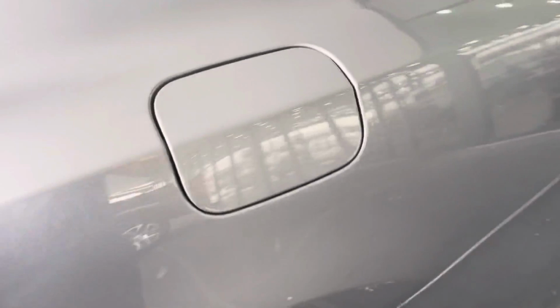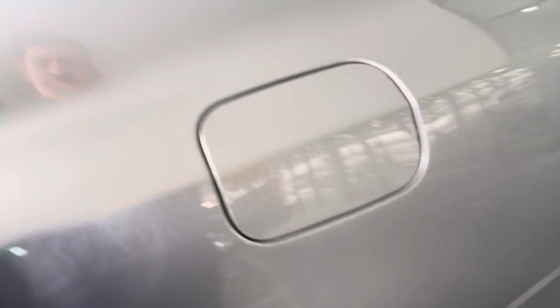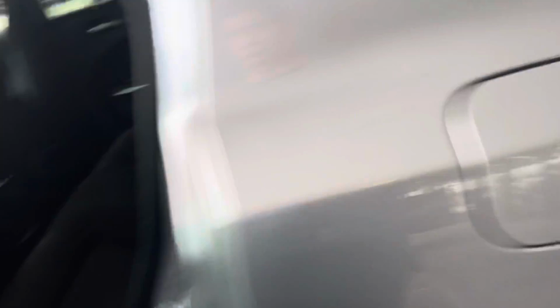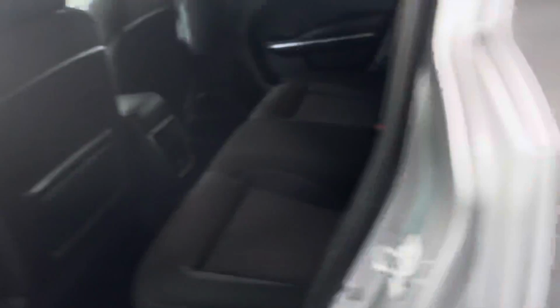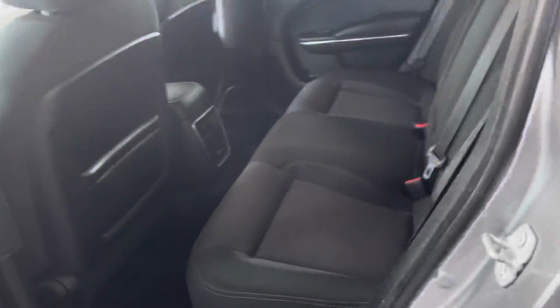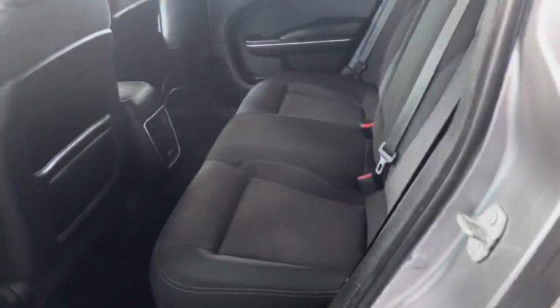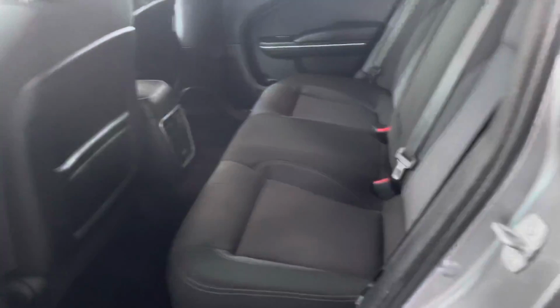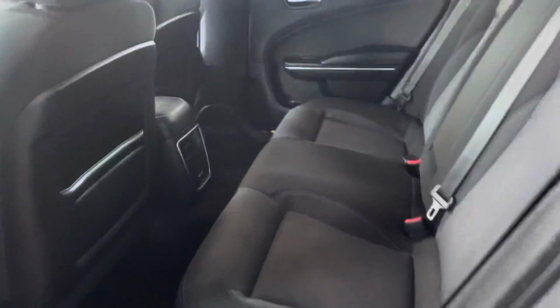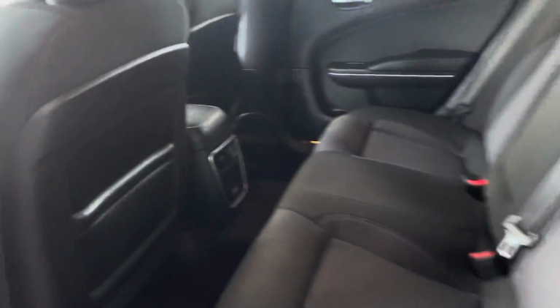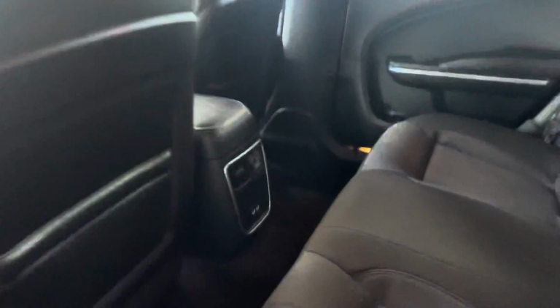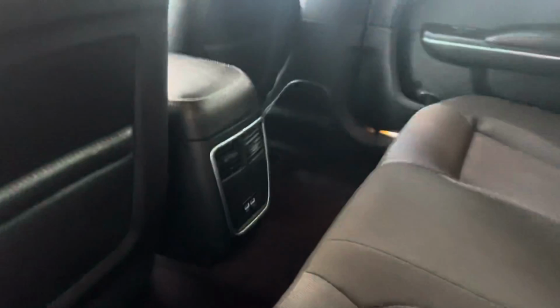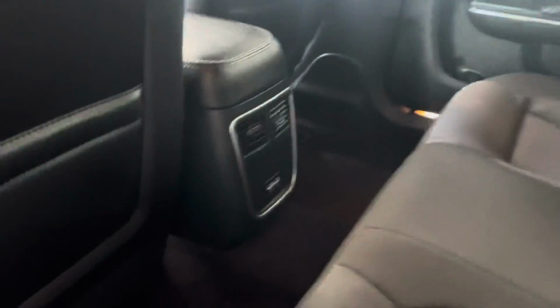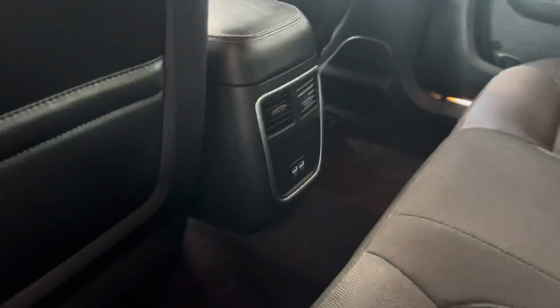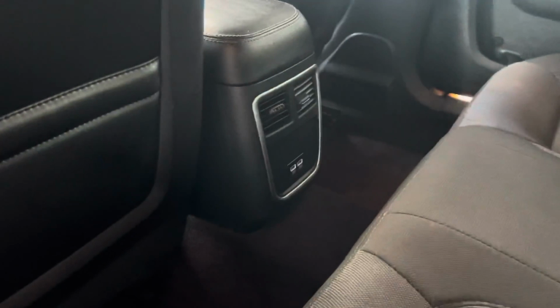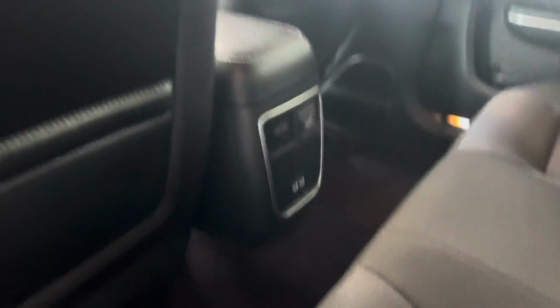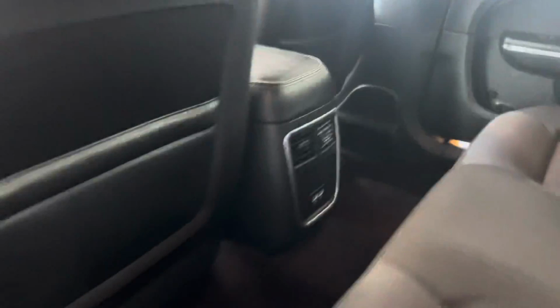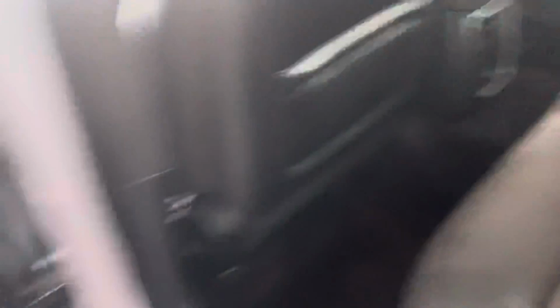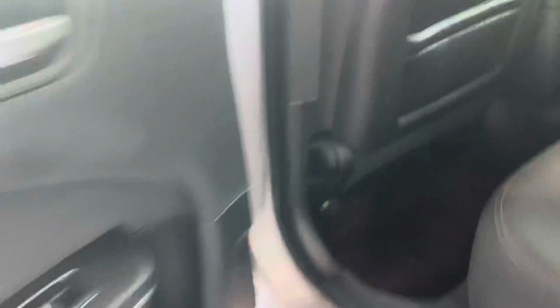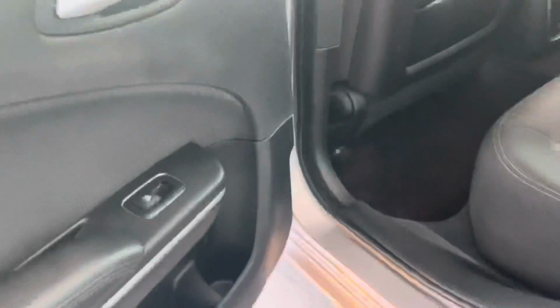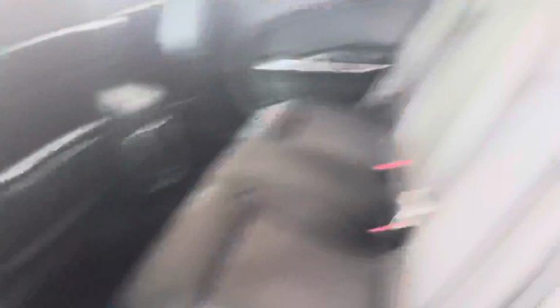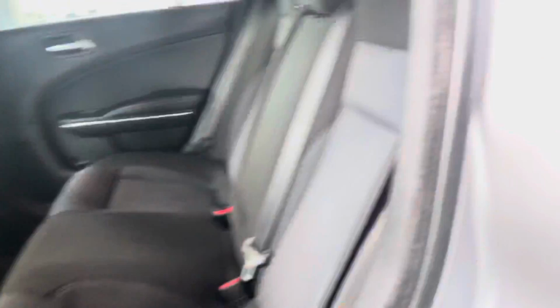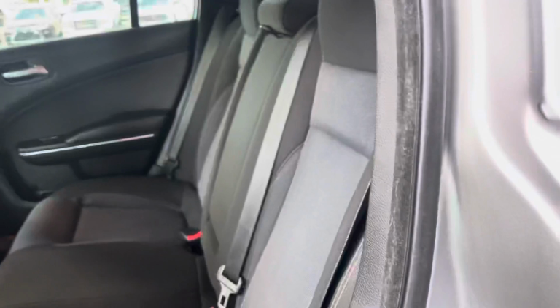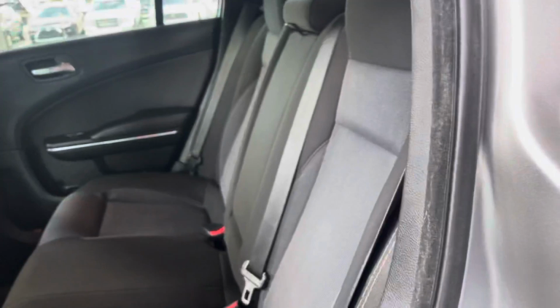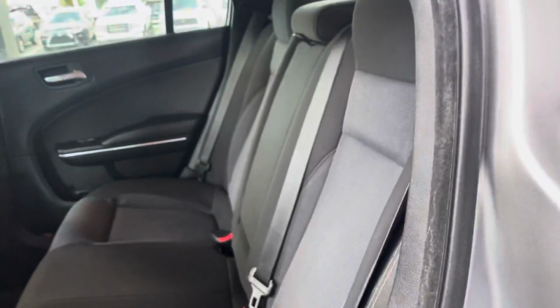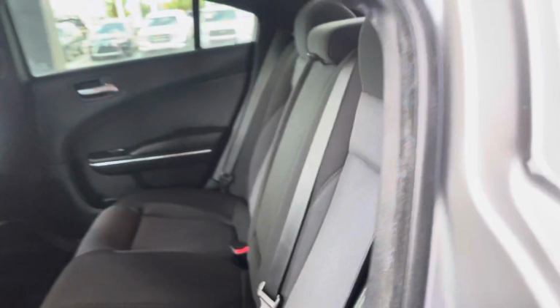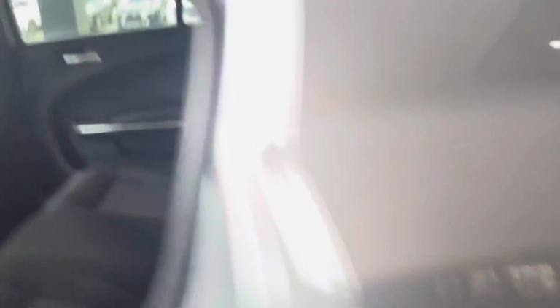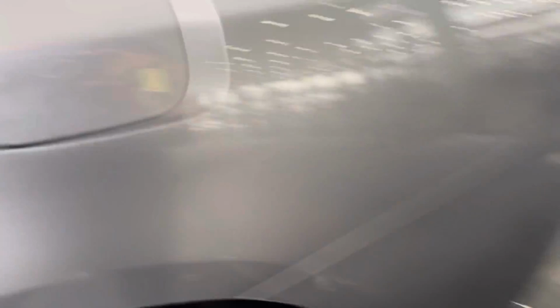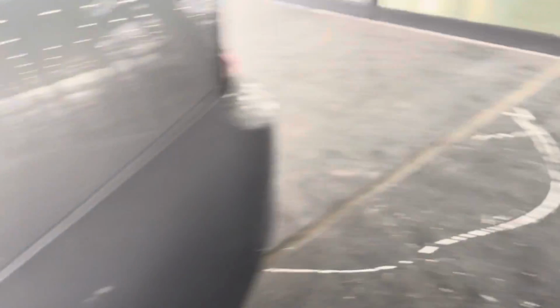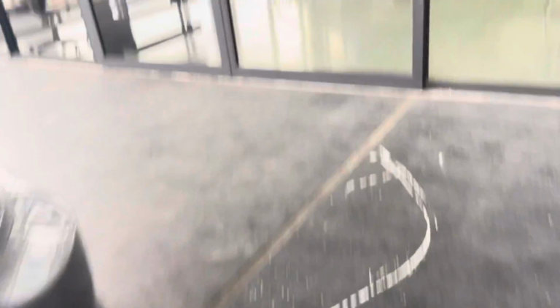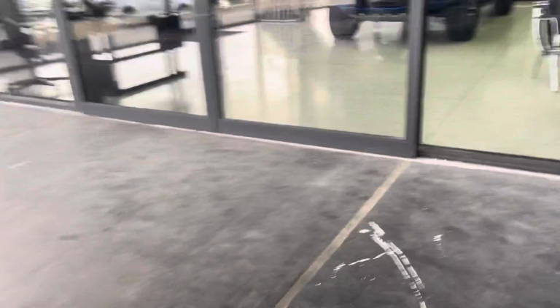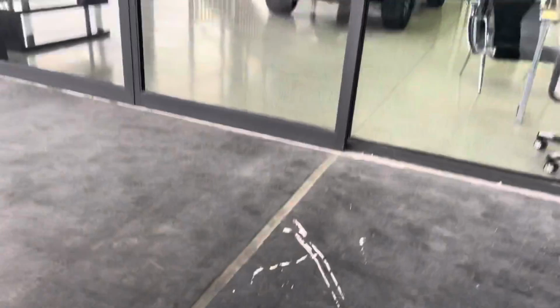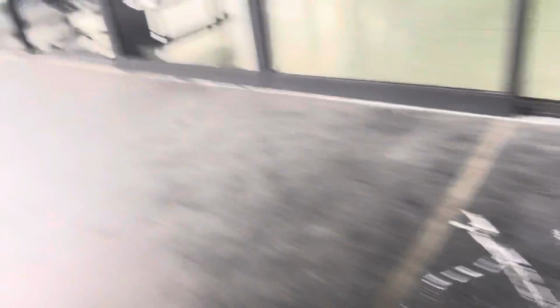Passenger right side too — plenty of space. There are two USB ports right there for our passengers. There are standard cup holders in the middle of the vehicle. Cloth seats all around.